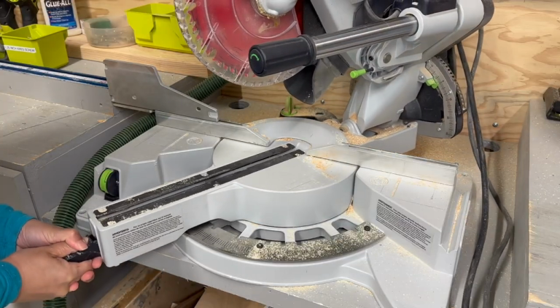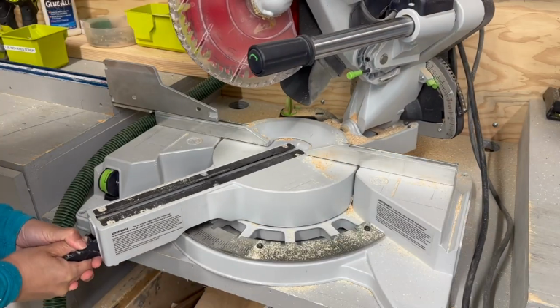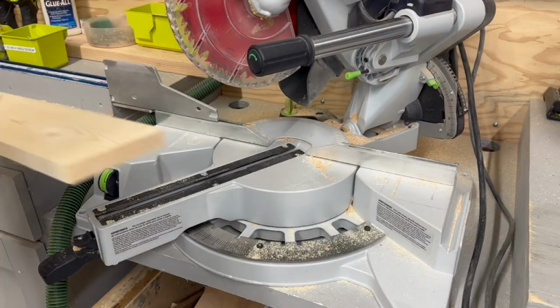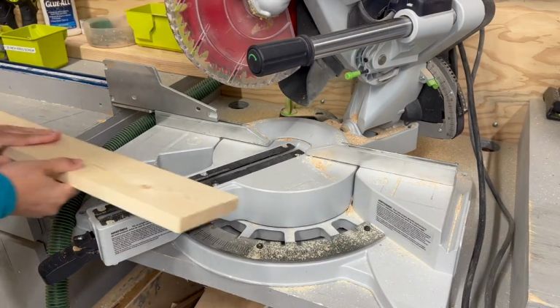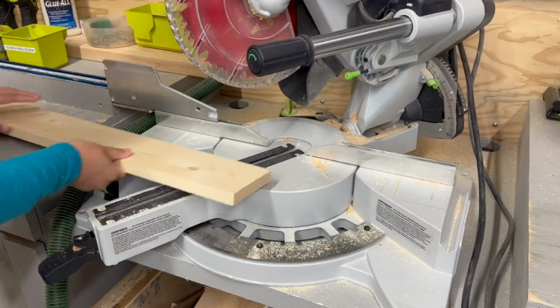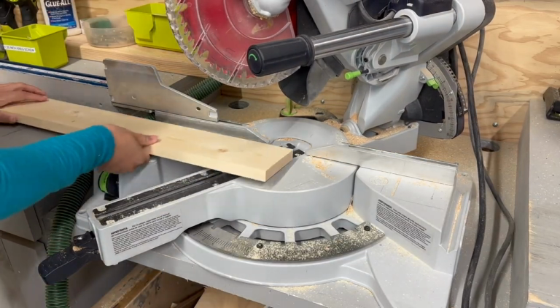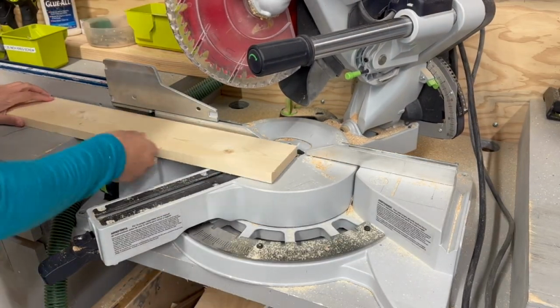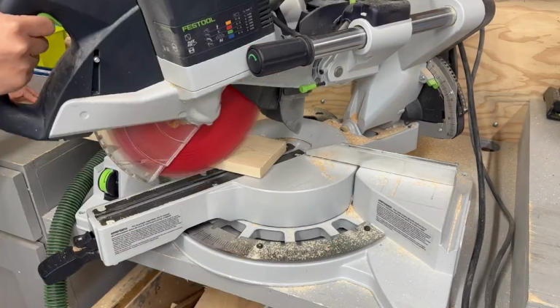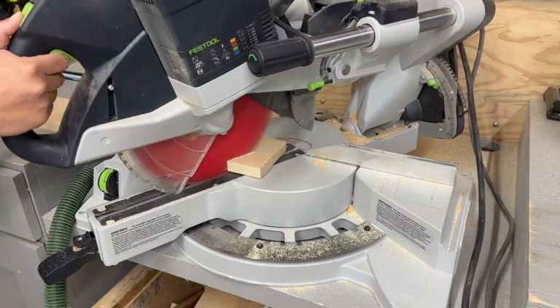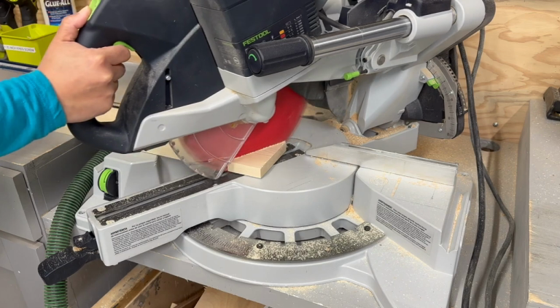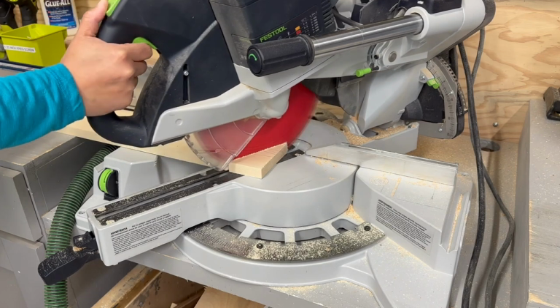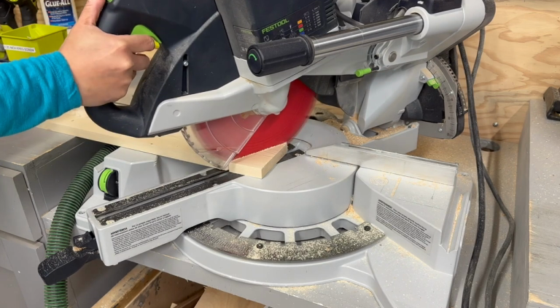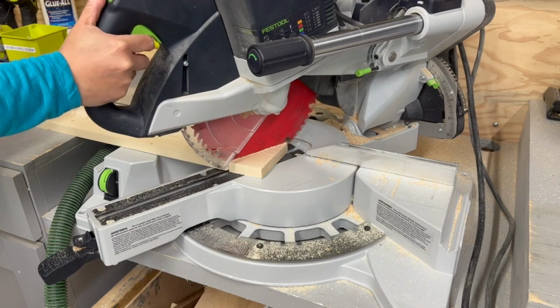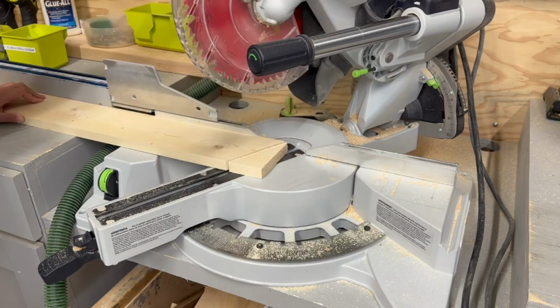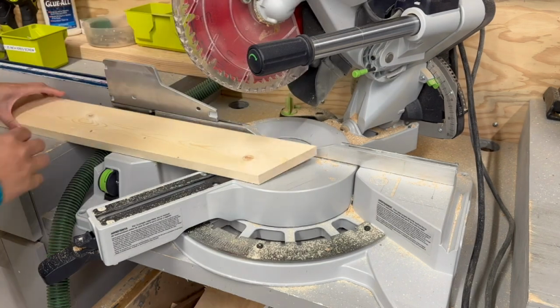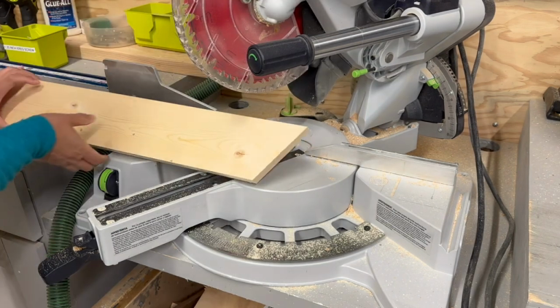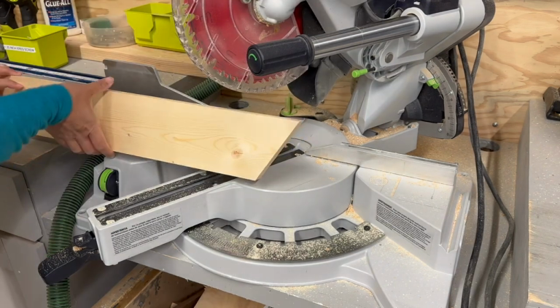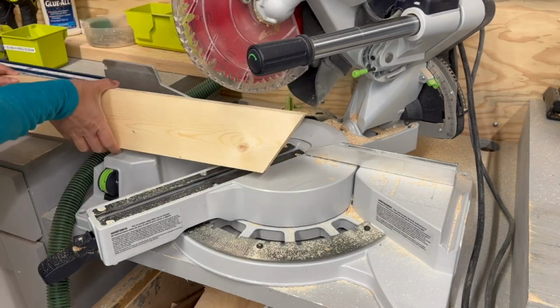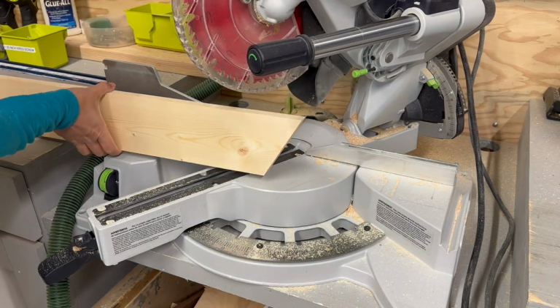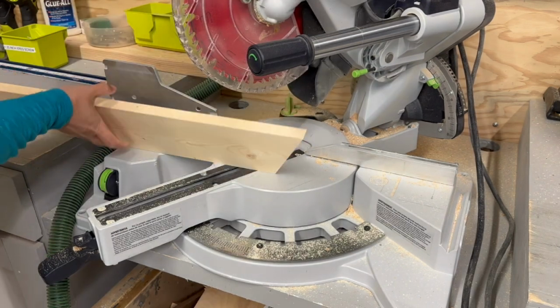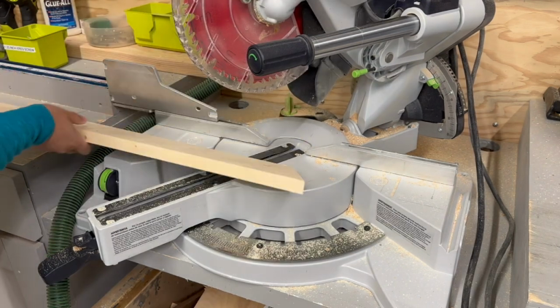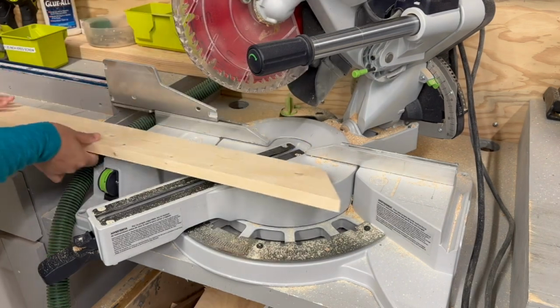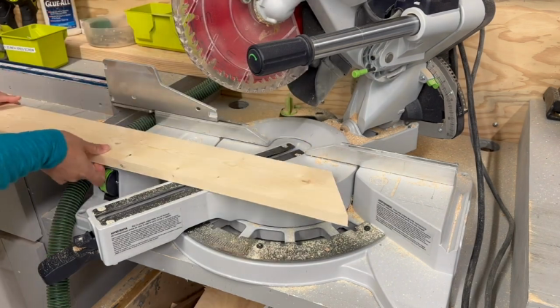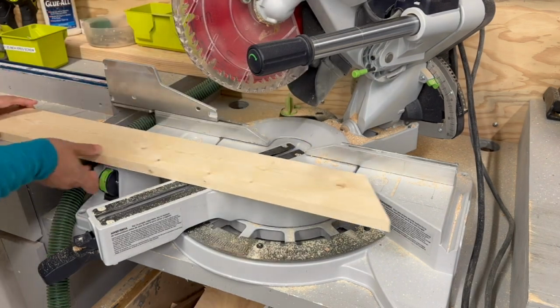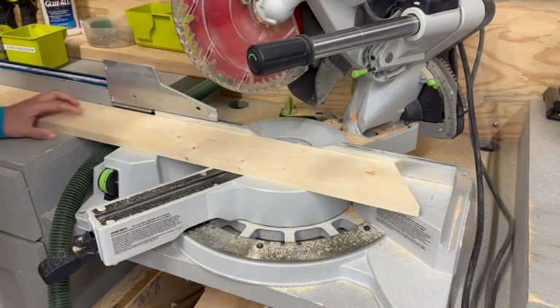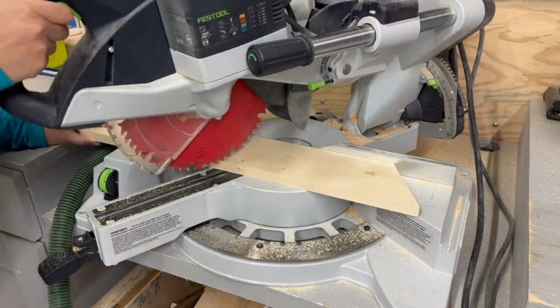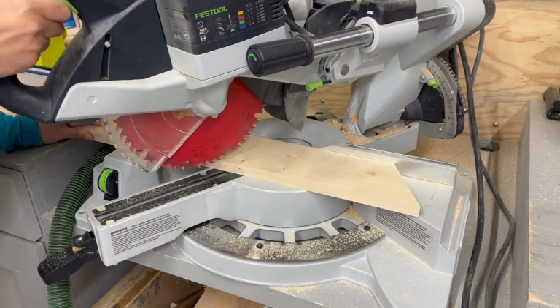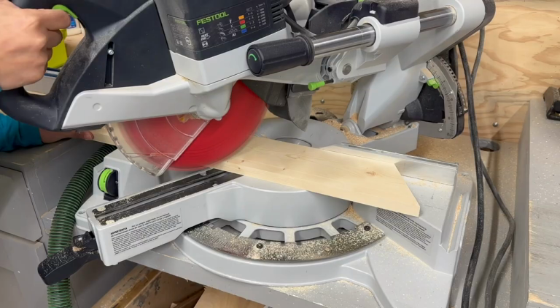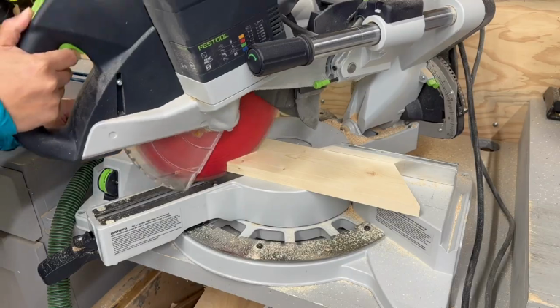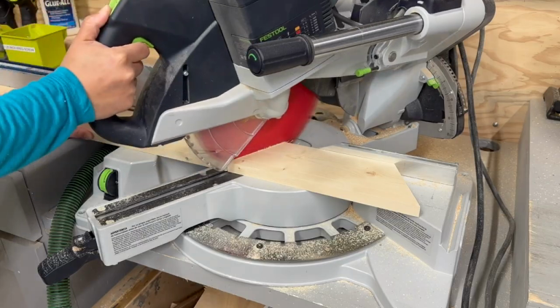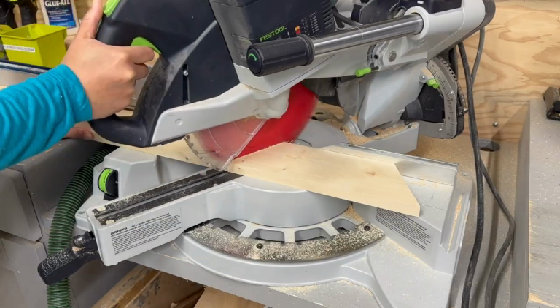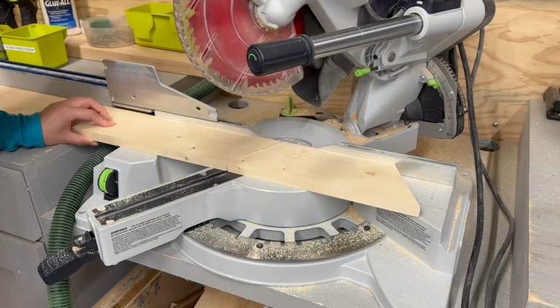I cut all my boards using a compound miter saw to get the angled cuts. You don't have to make the angled cuts — you can also just cut them off square.